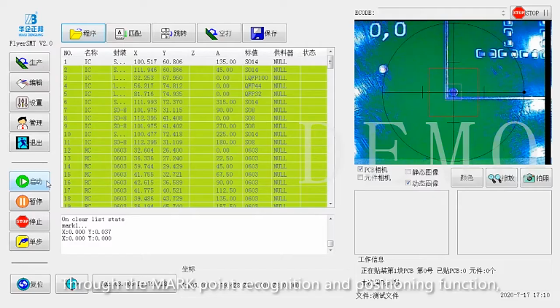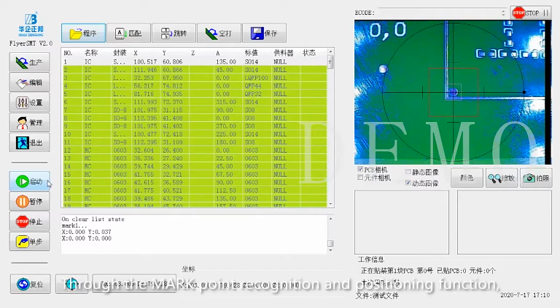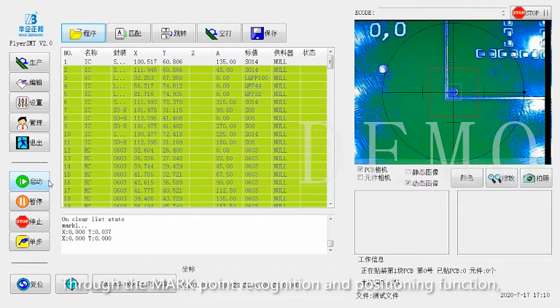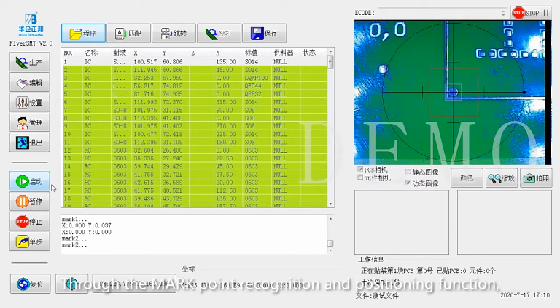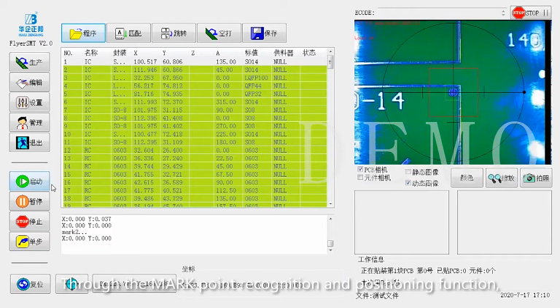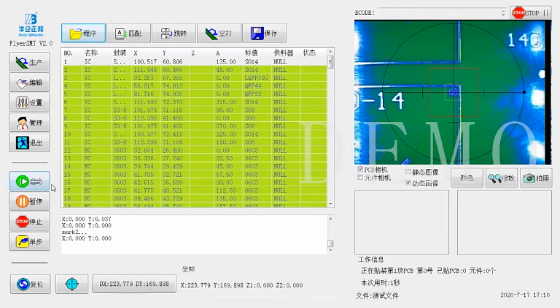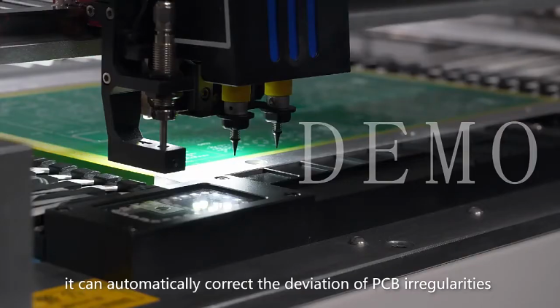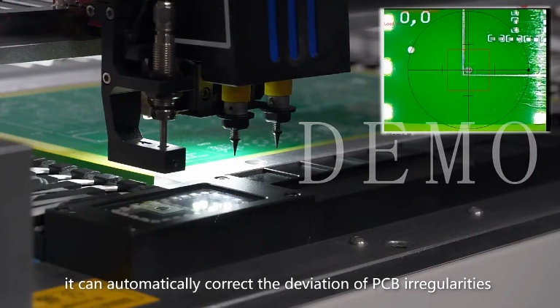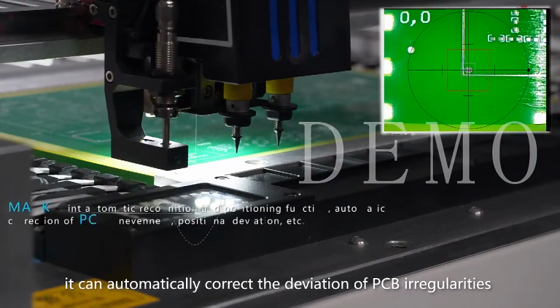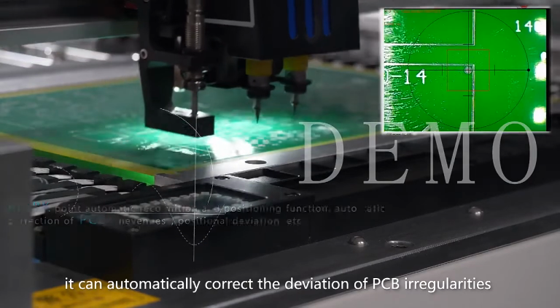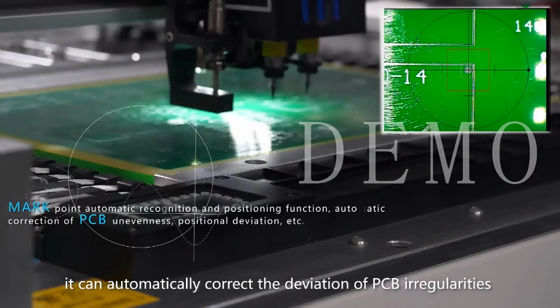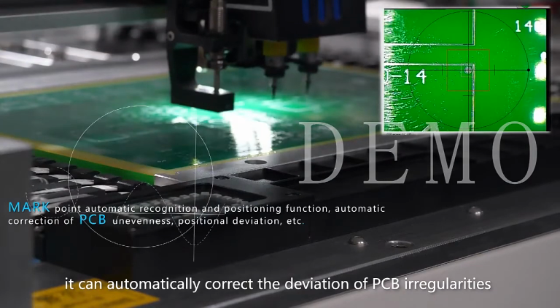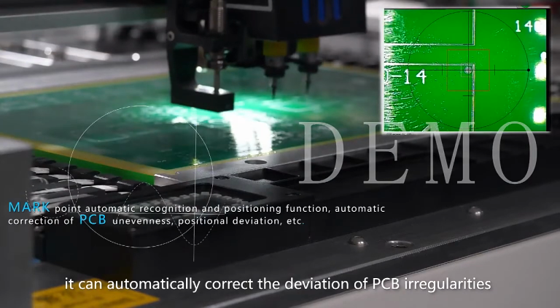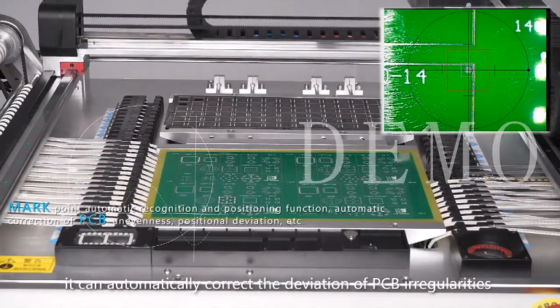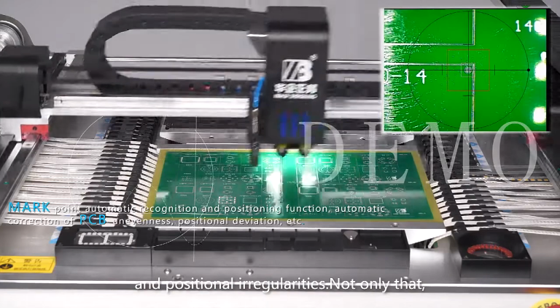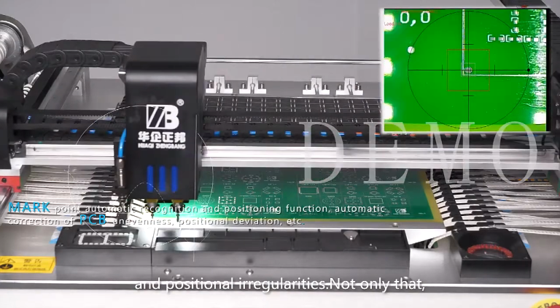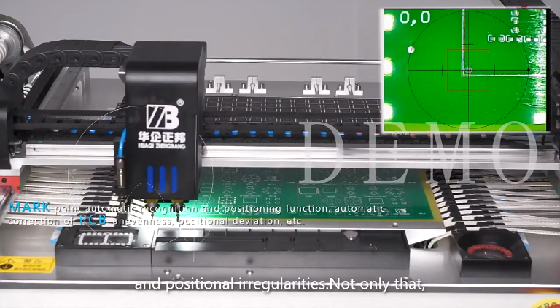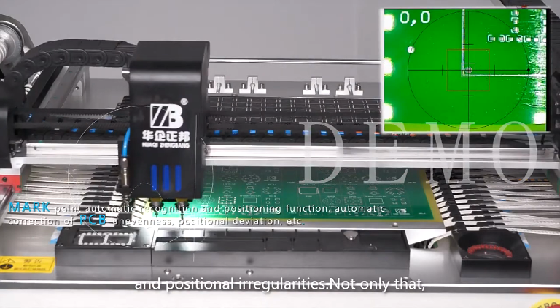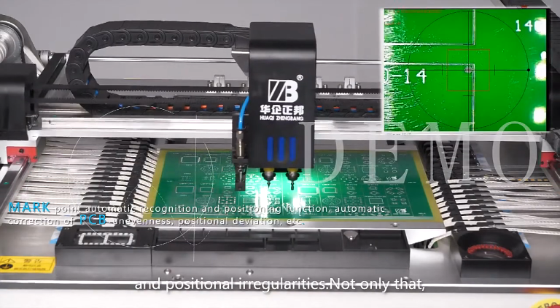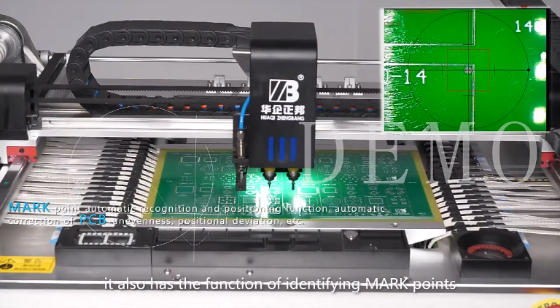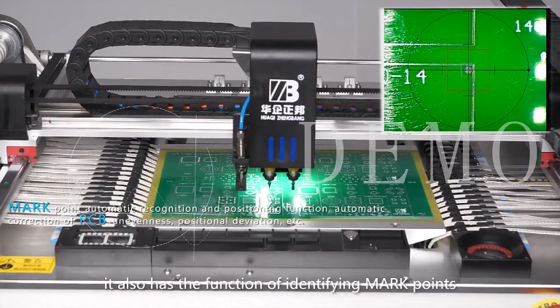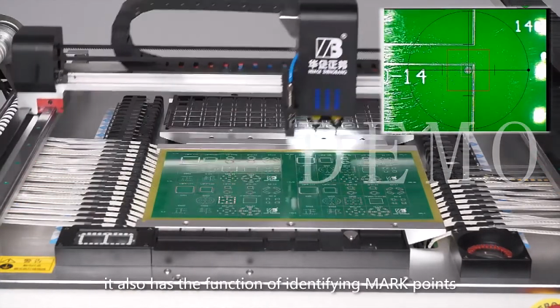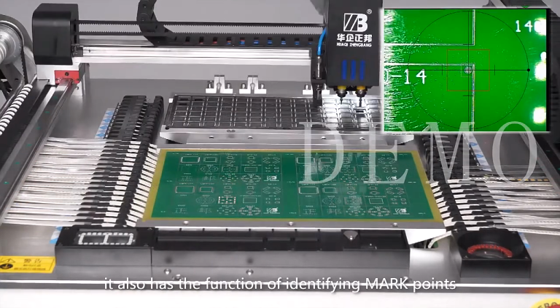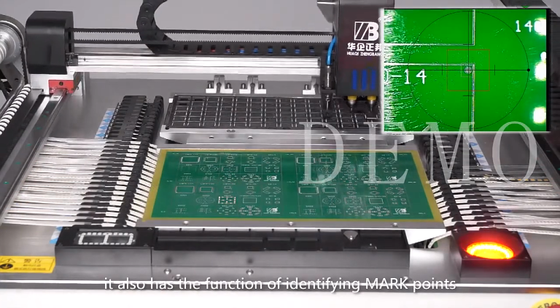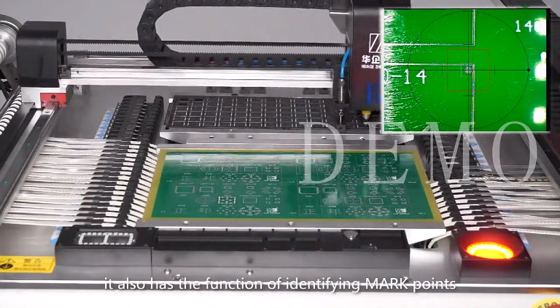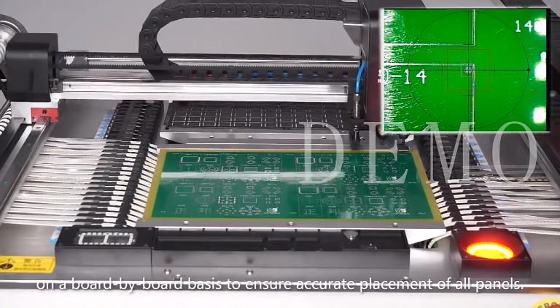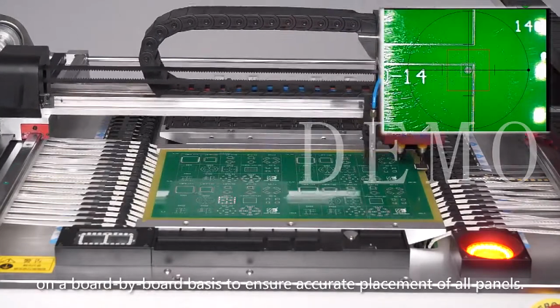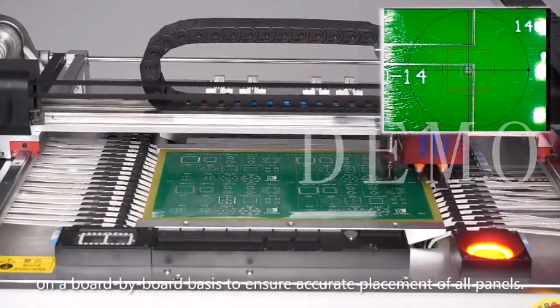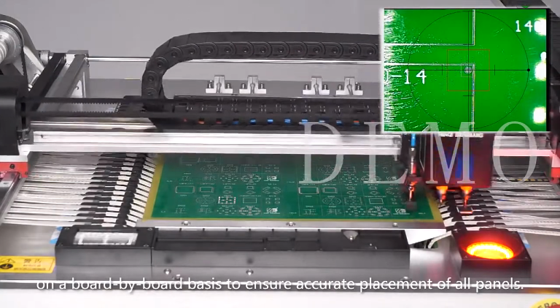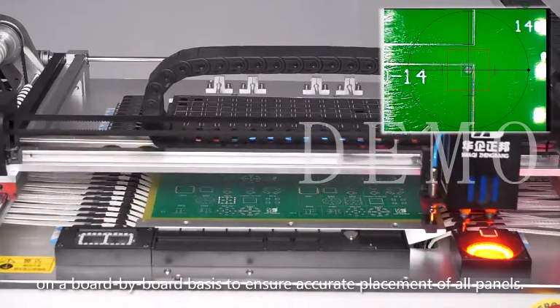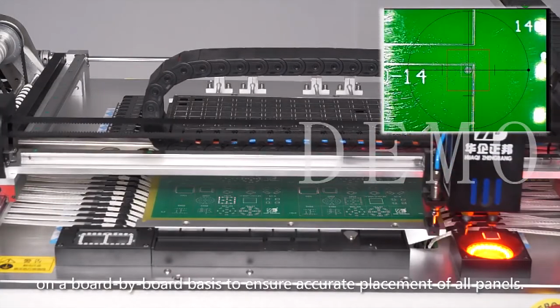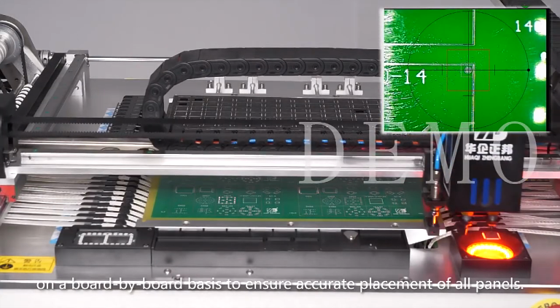Through the markpoint recognition and positioning function, it can automatically correct the deviation of PCB irregularities and positional irregularities. It also has a function of identifying markpoints on a board-by-board basis to ensure accurate placement of all panels.